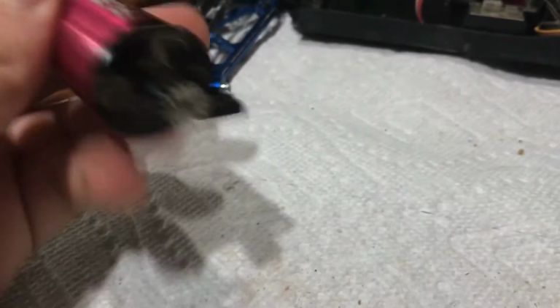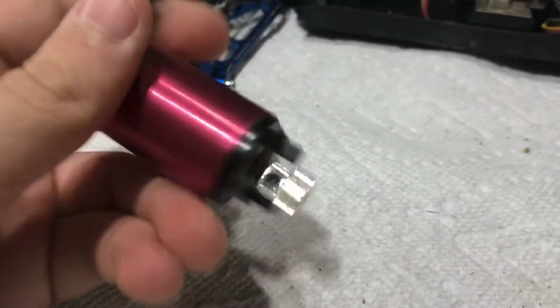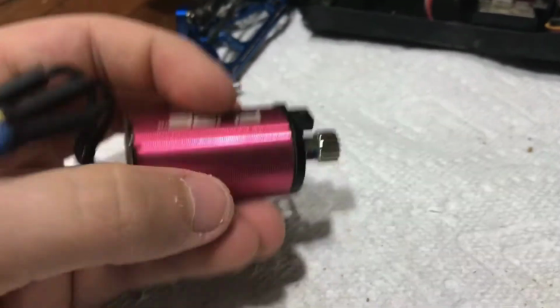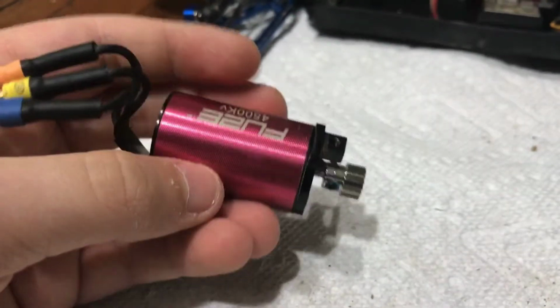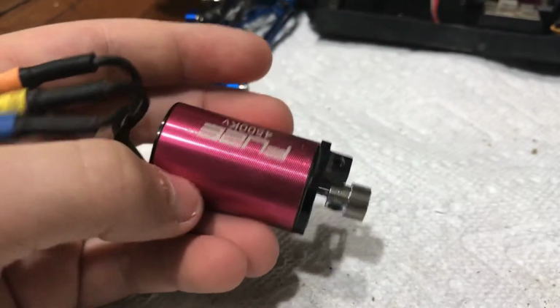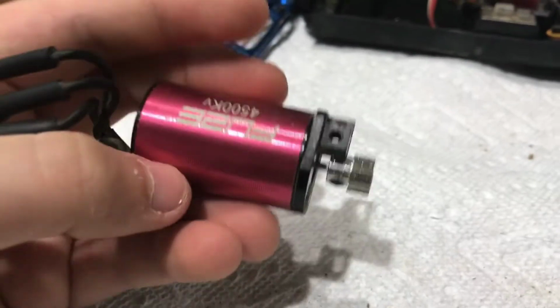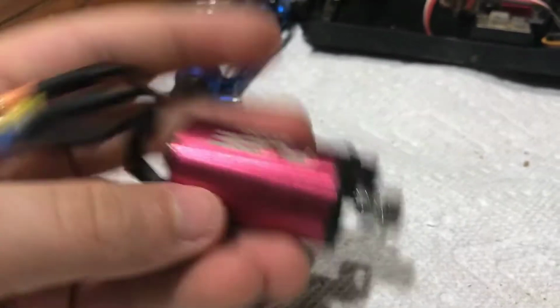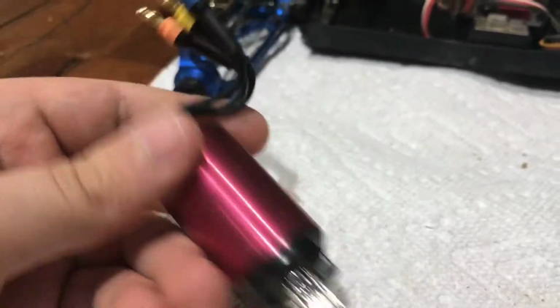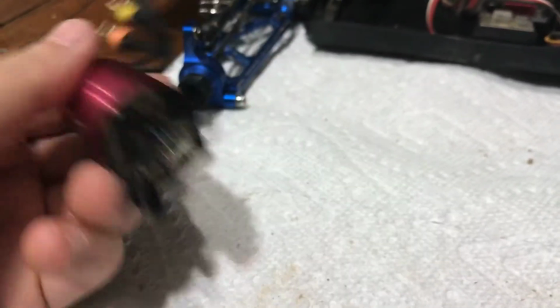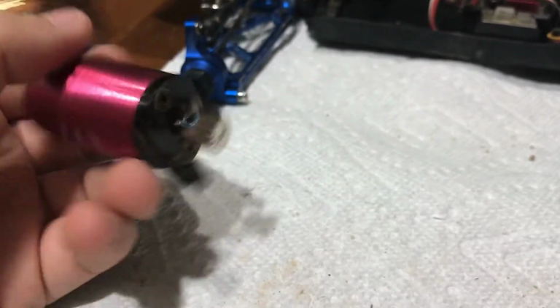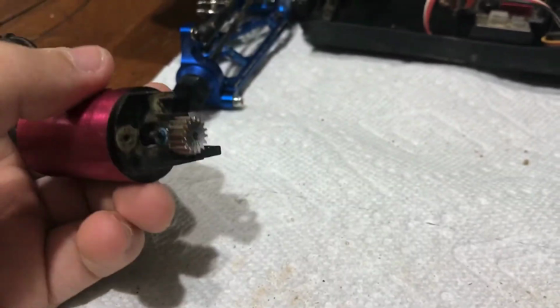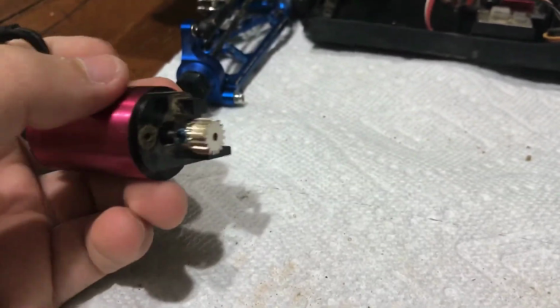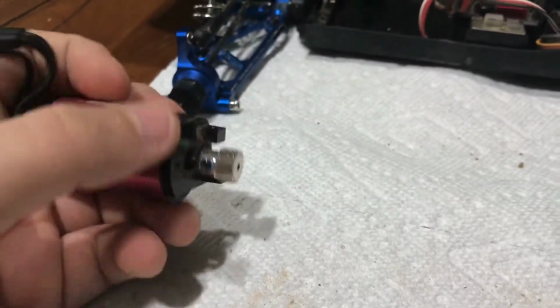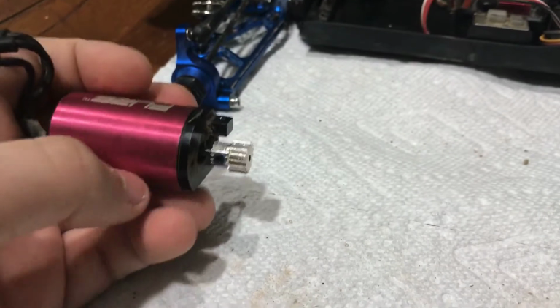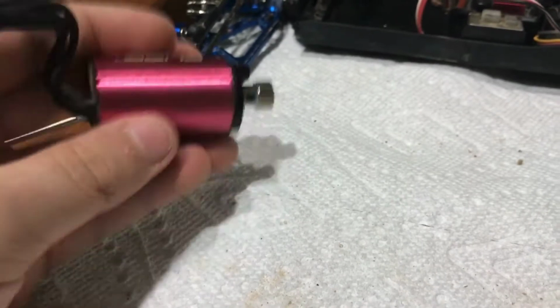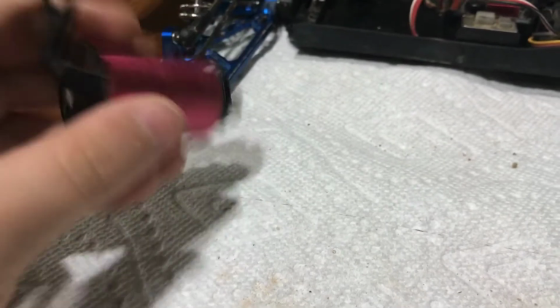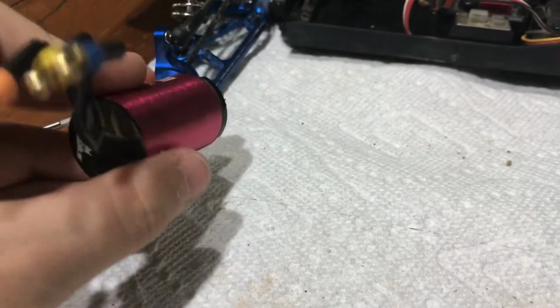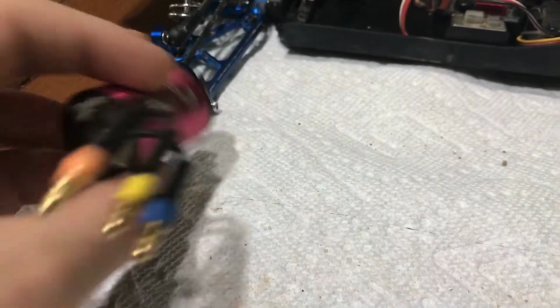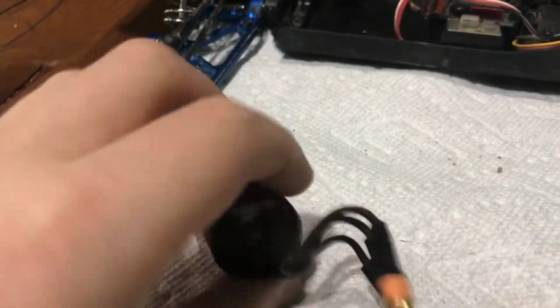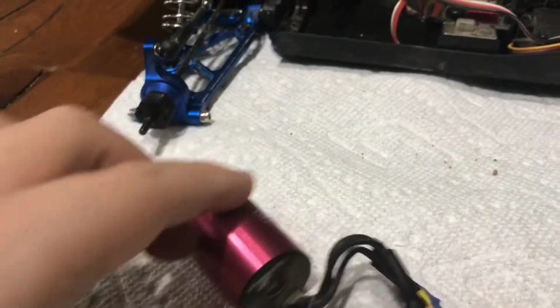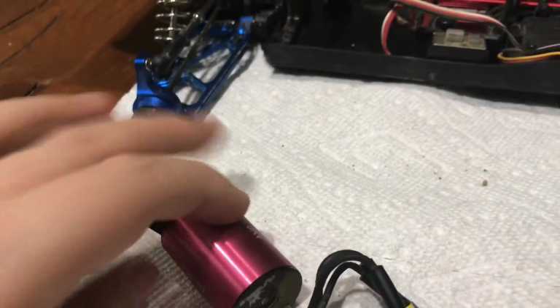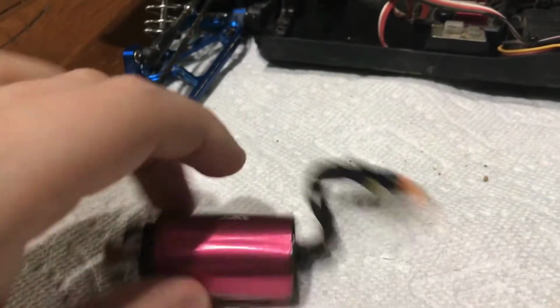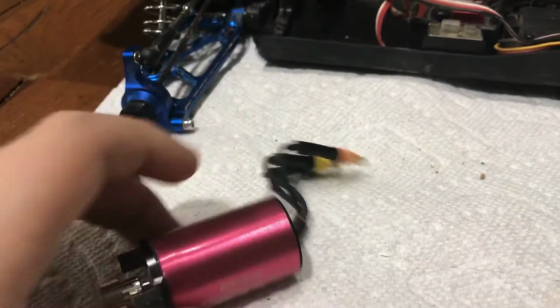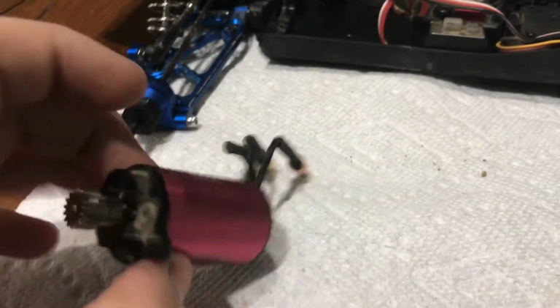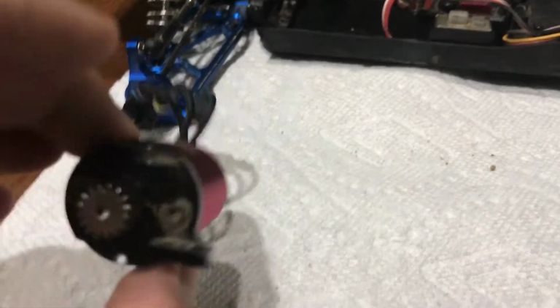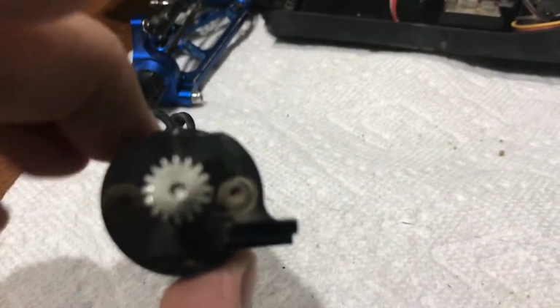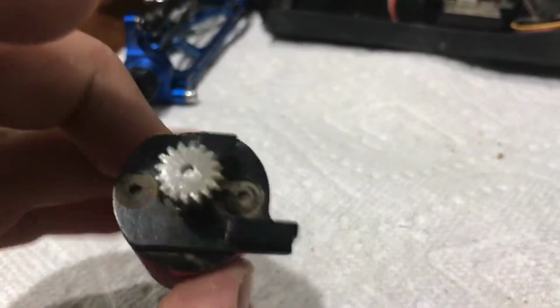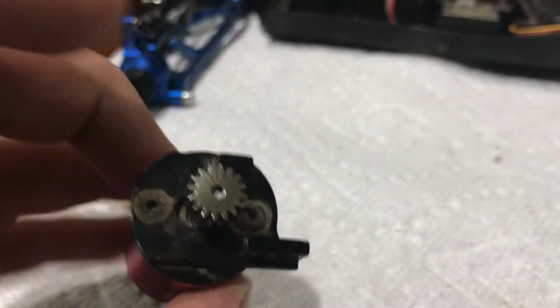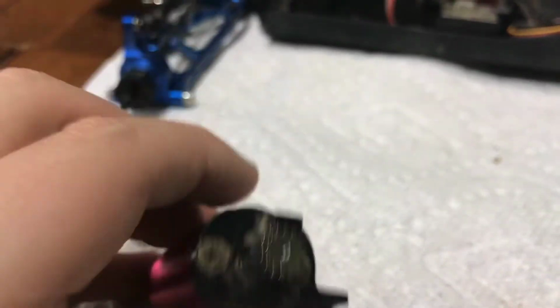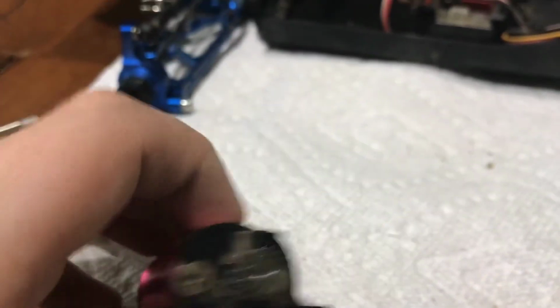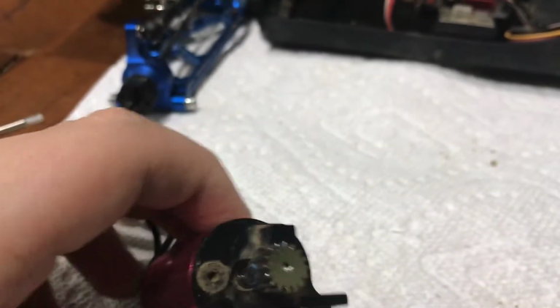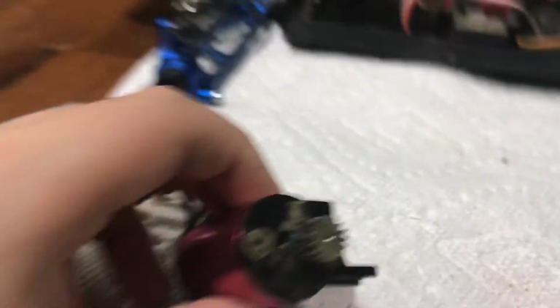Now we have the lock tight on. We have to let it sit for a day, which will suck. I will check back in with you tomorrow to see how this is running.